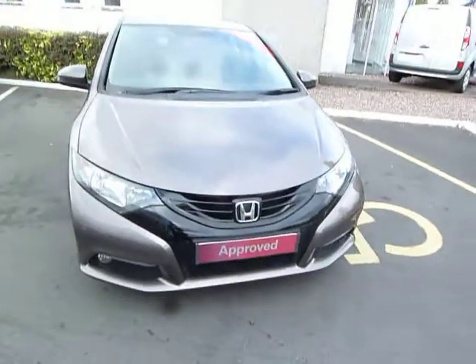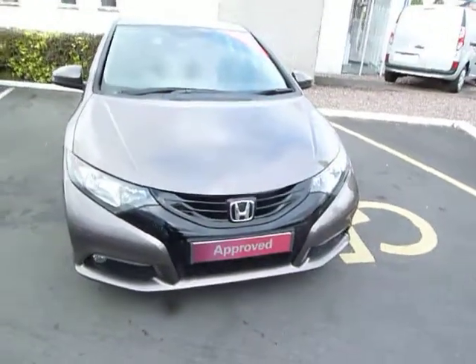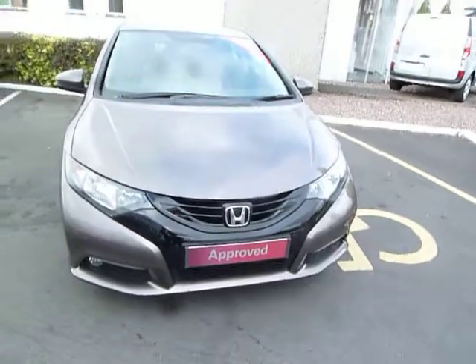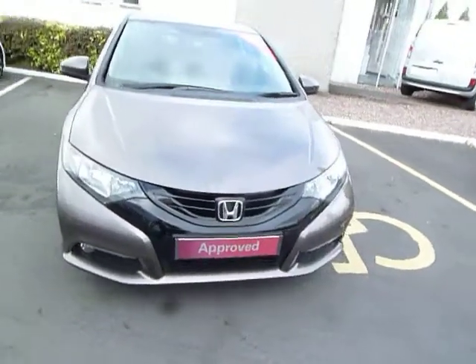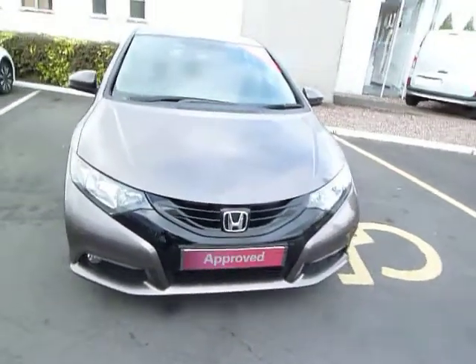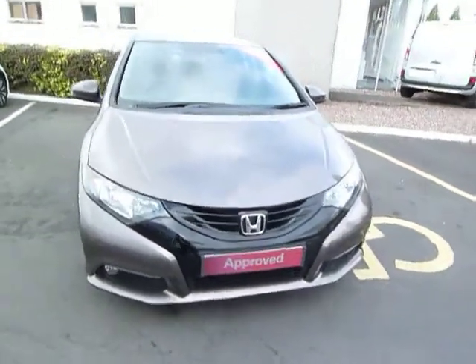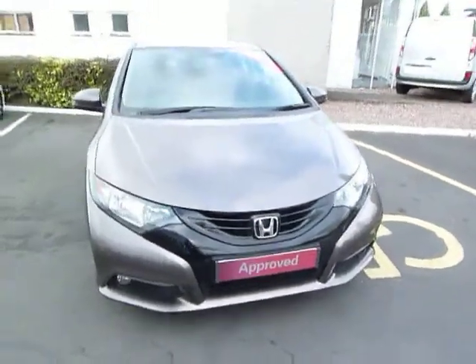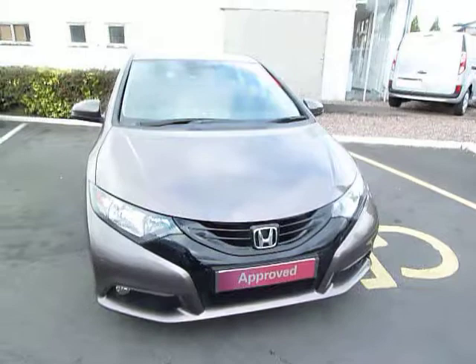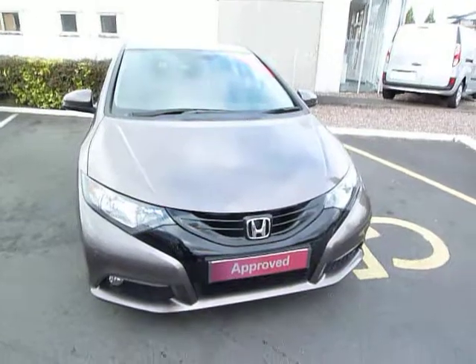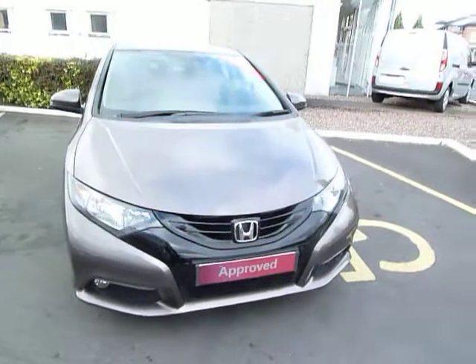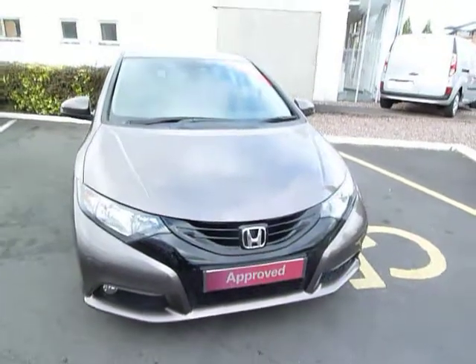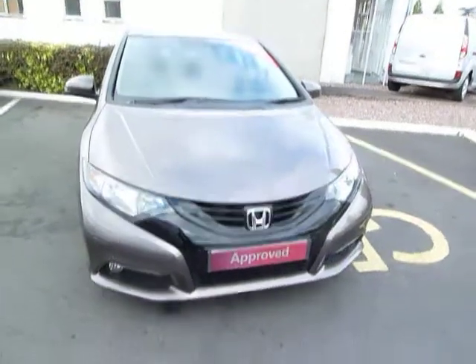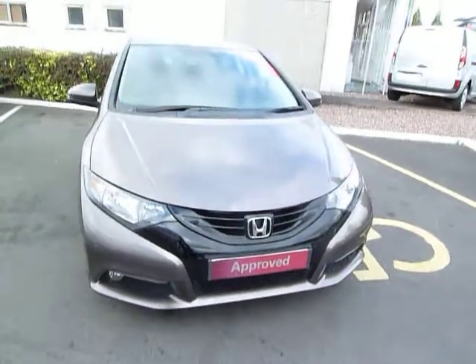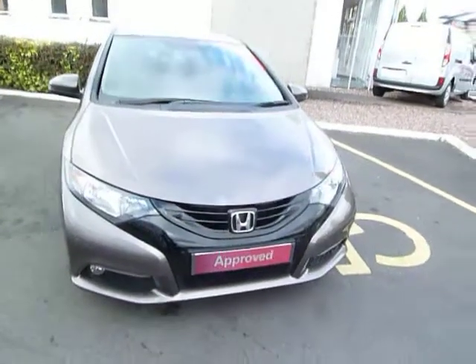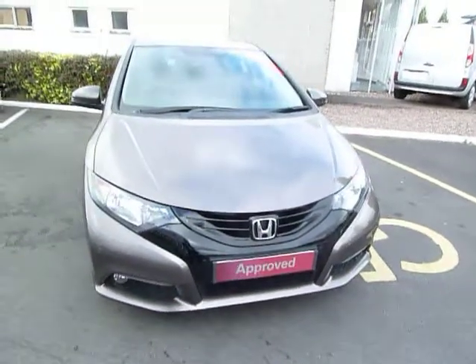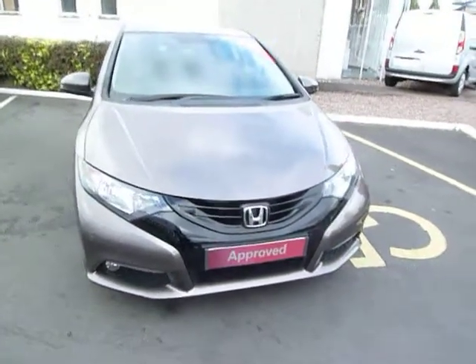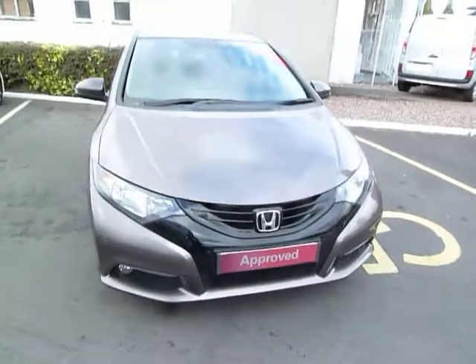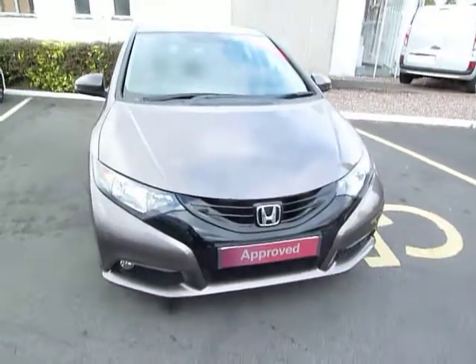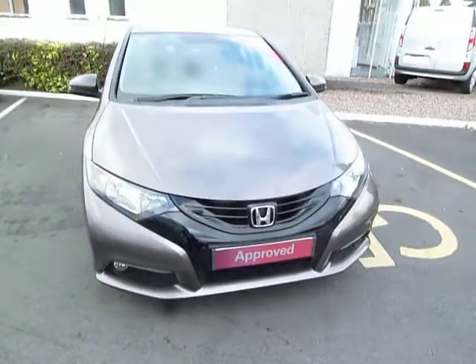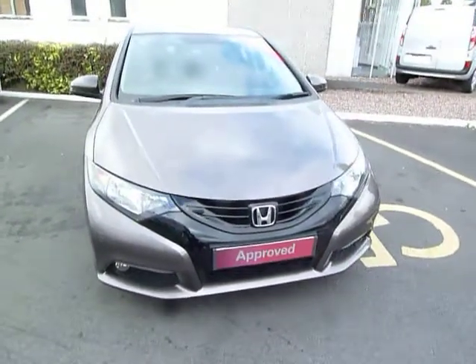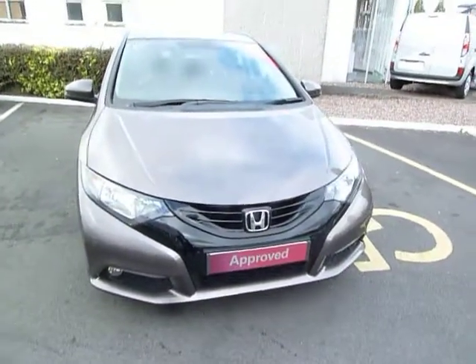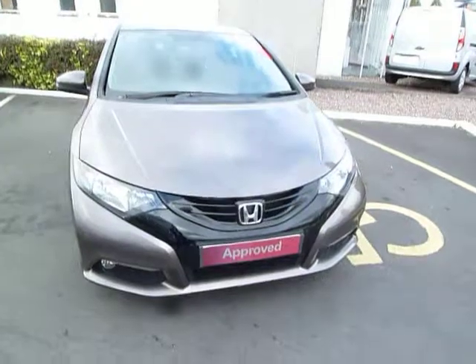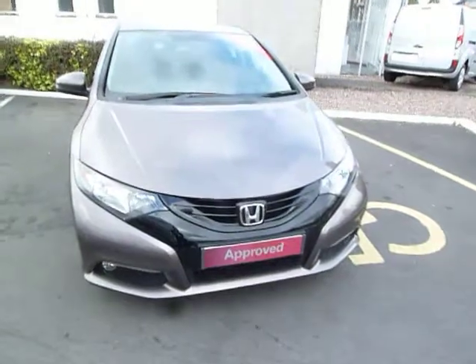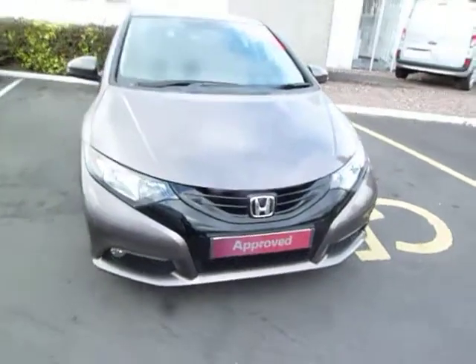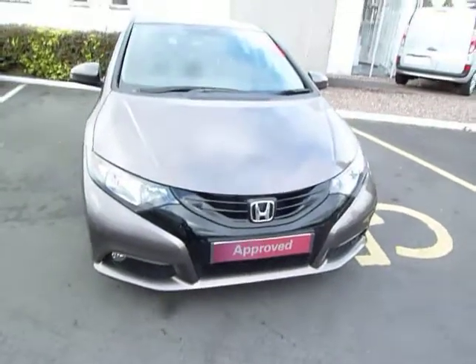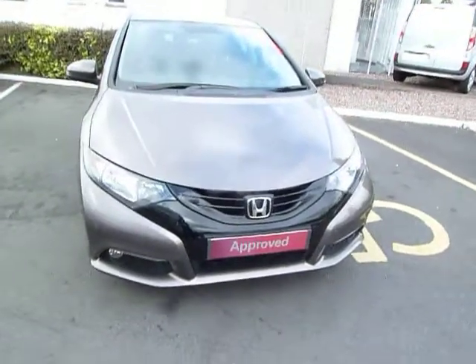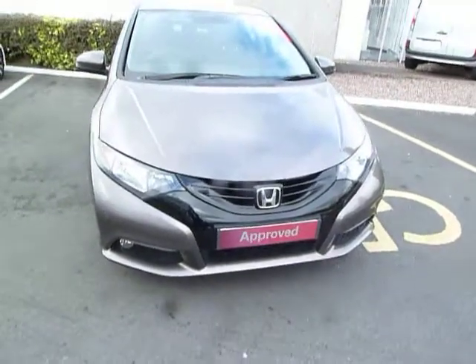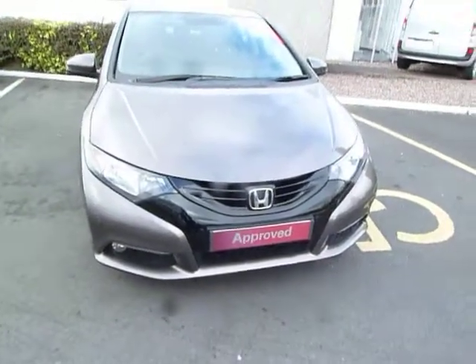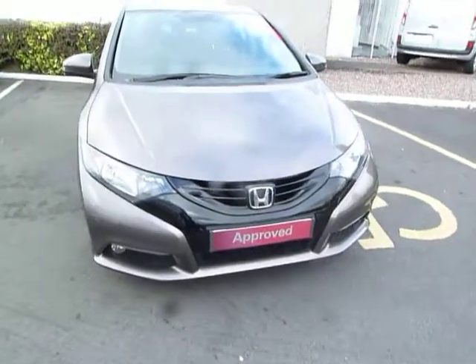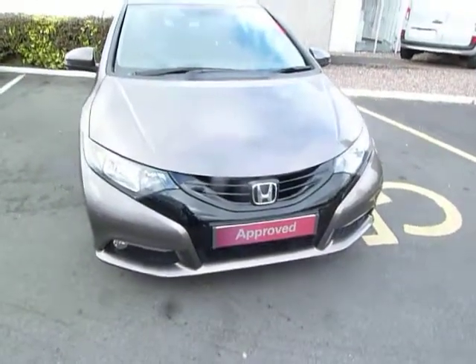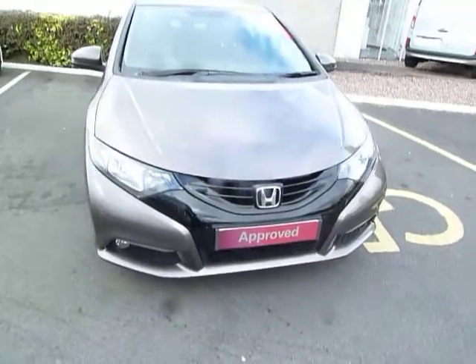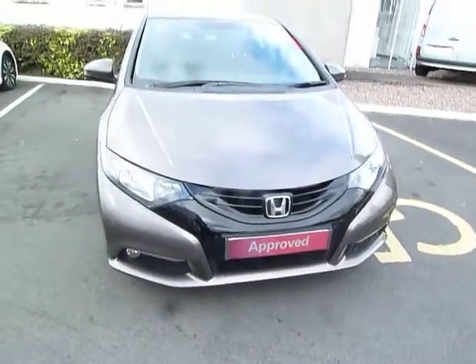Hello and welcome to the JTQ's Honda website. My name is Harvey. Today I have for you a very nice example of a Honda Civic SE Plus. This is a 1.8 petrol manual.